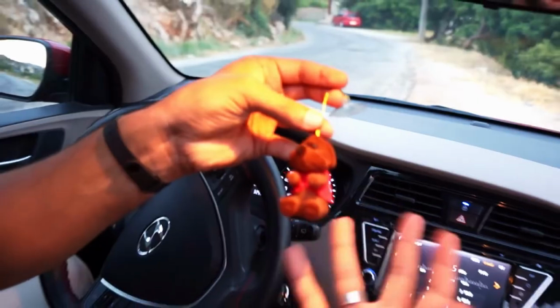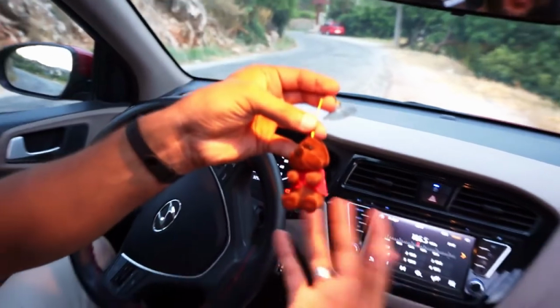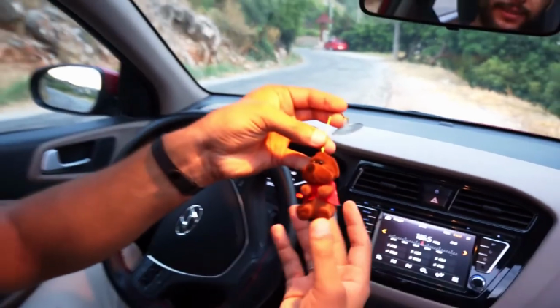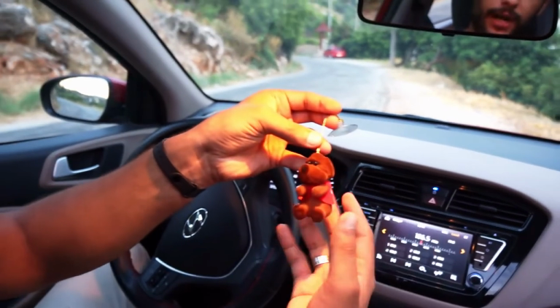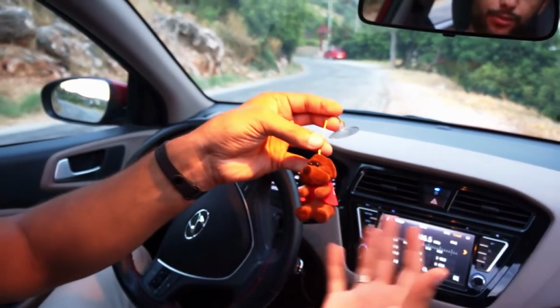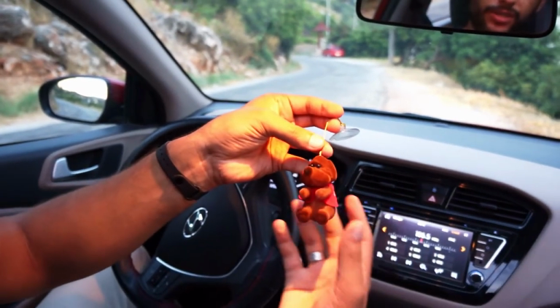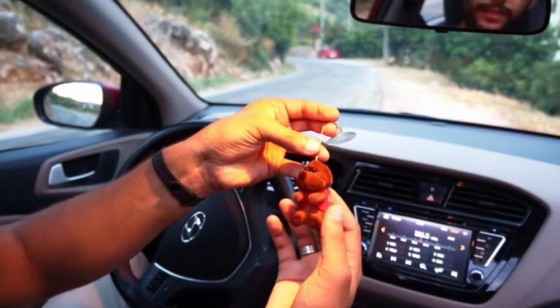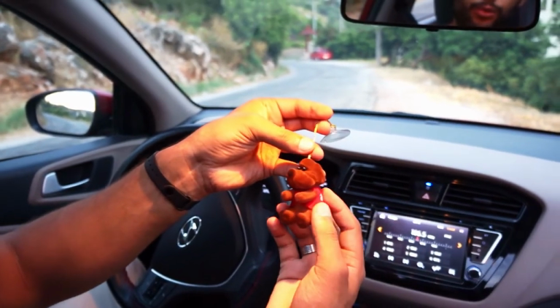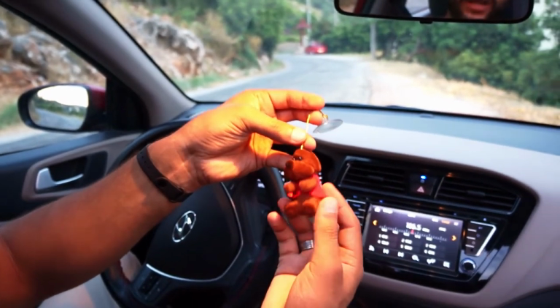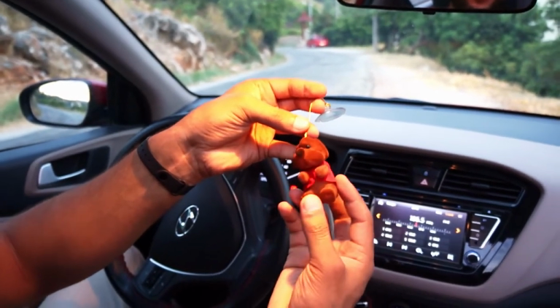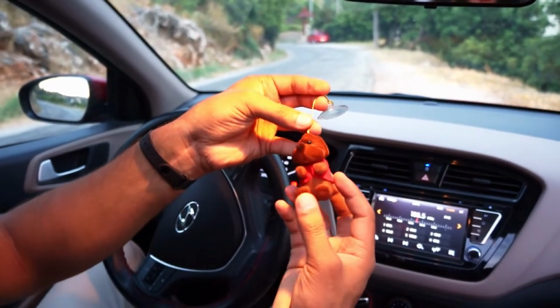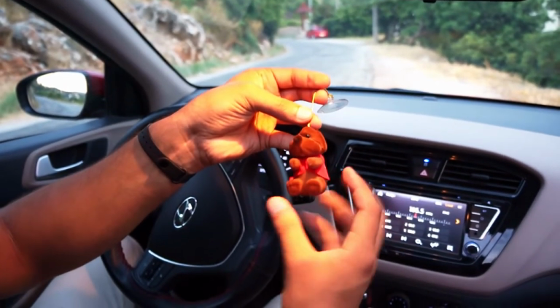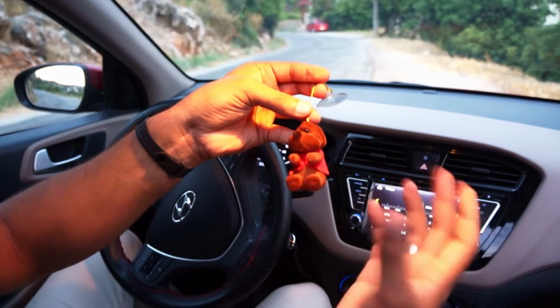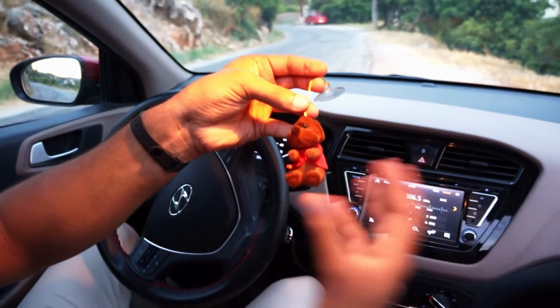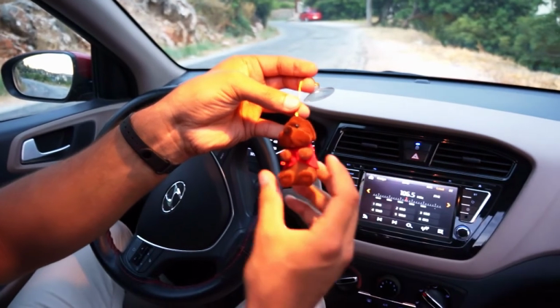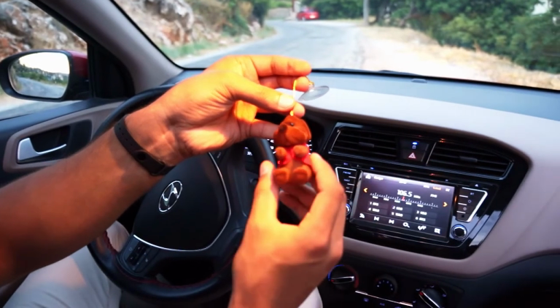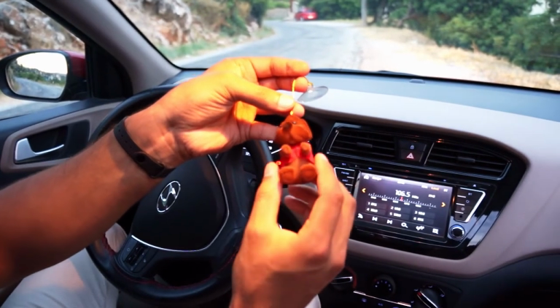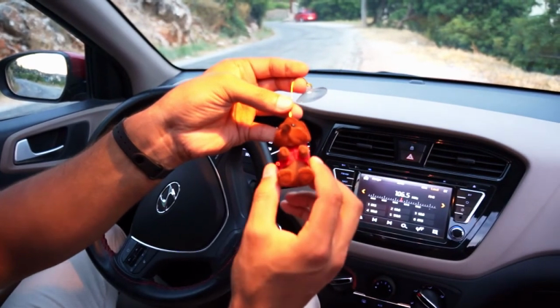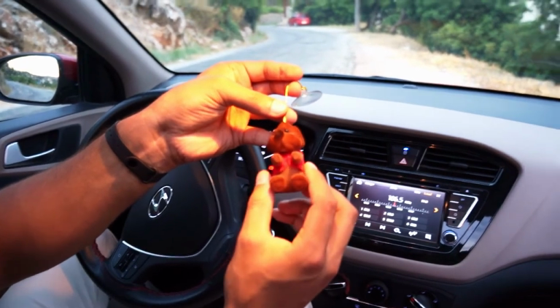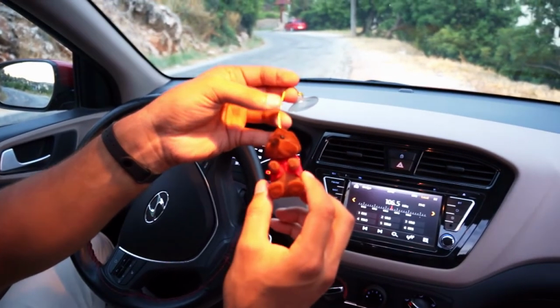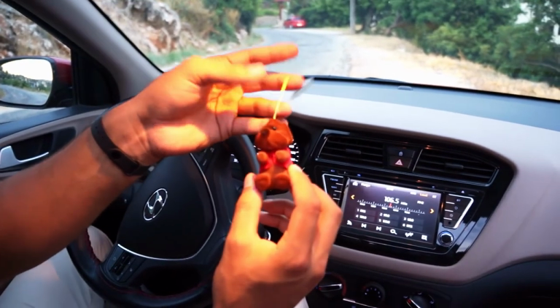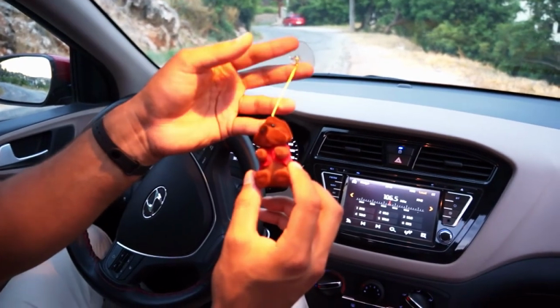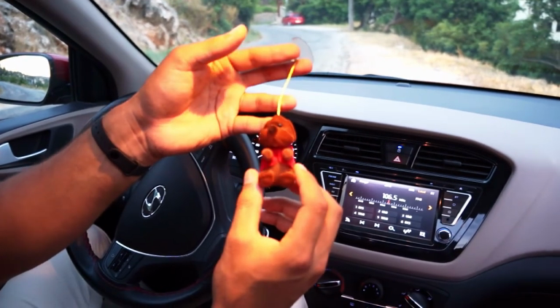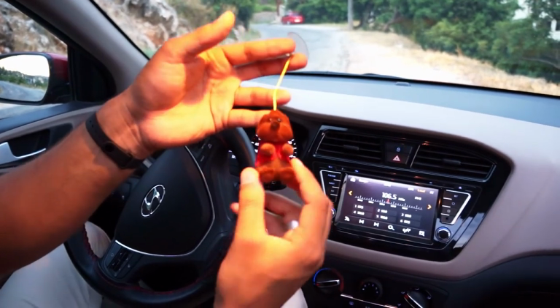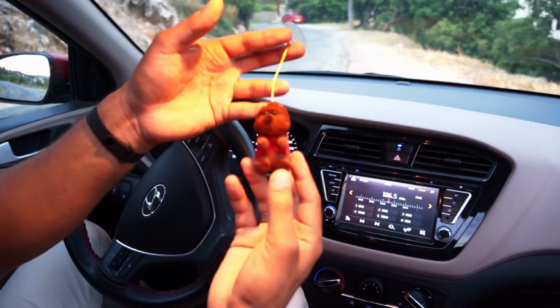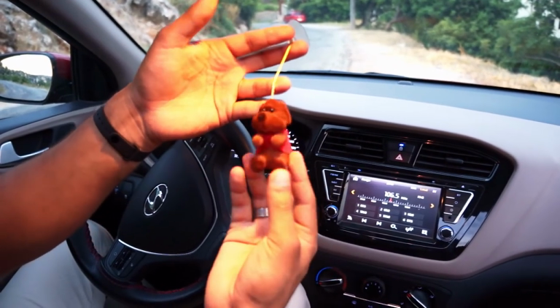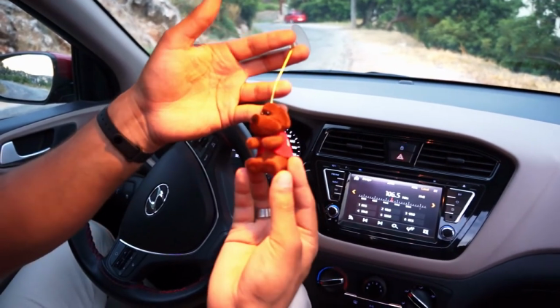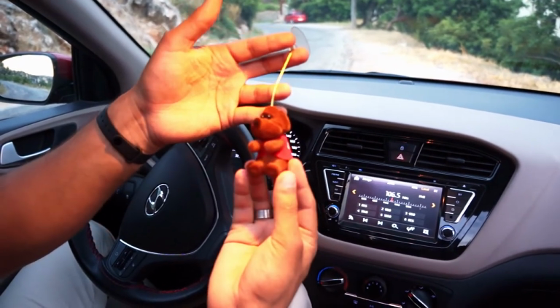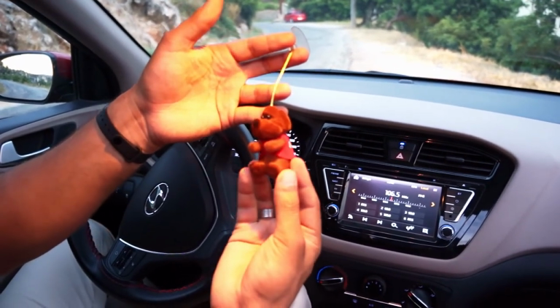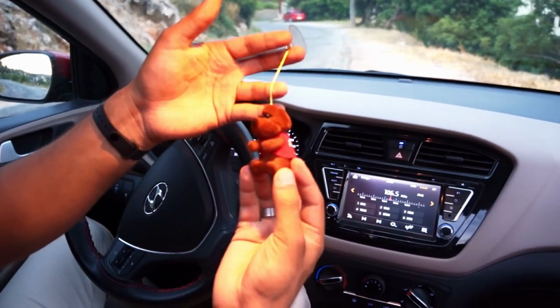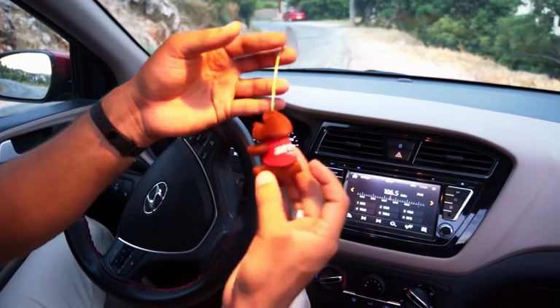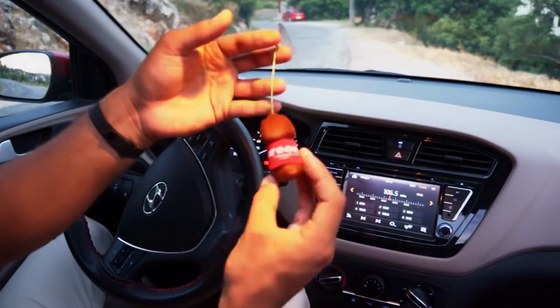Farklı farklı aksesuar şeklinde kokular da var. Dilediğiniz kokuyu alıp kullanabilirsiniz. Bir sonraki koku inceleme videosunda görüşmek dileğiyle. Allah'a emanet olun.